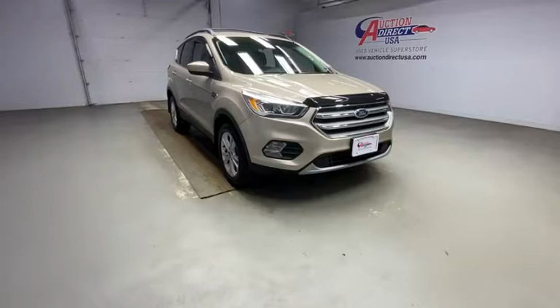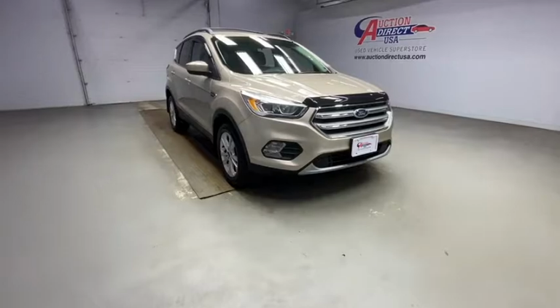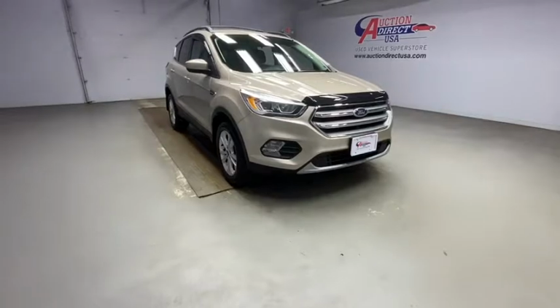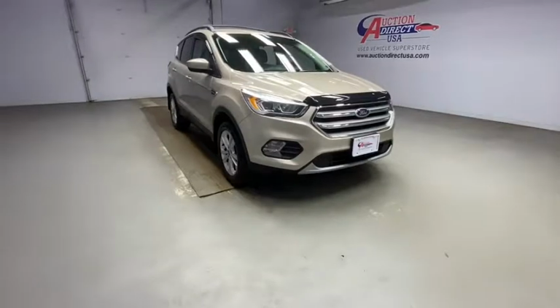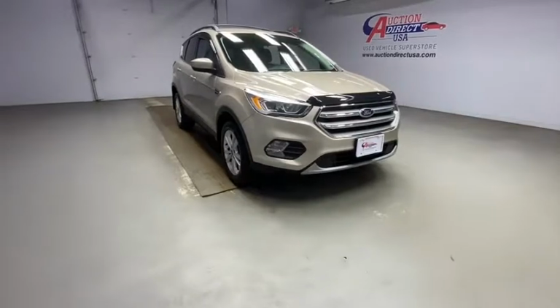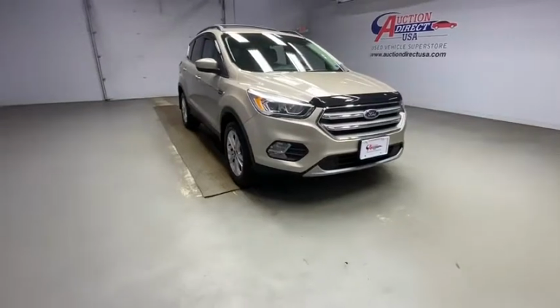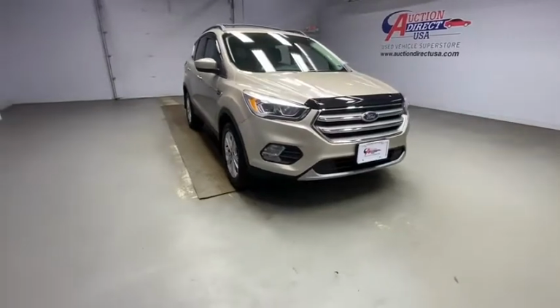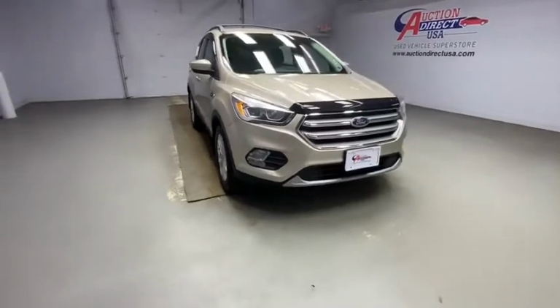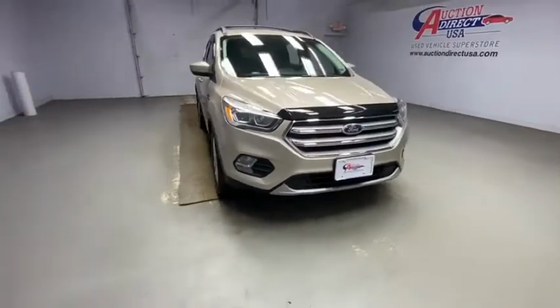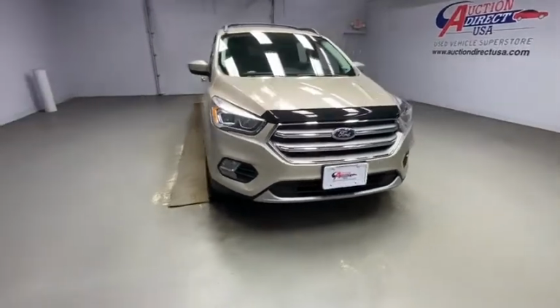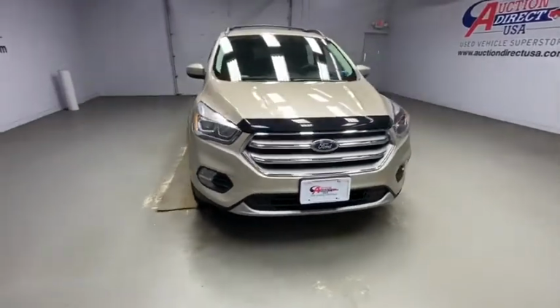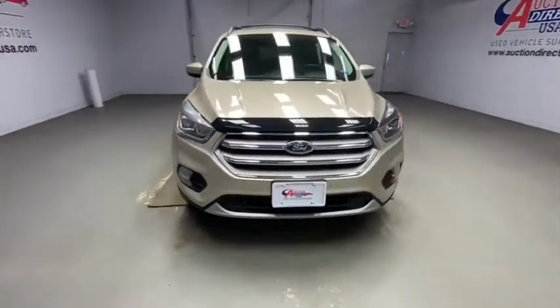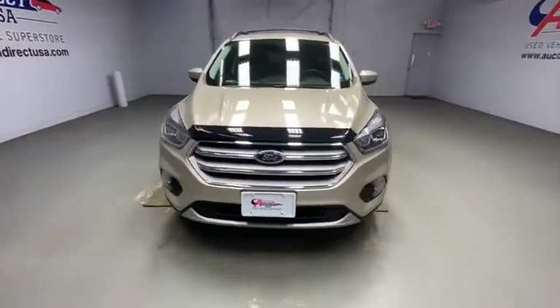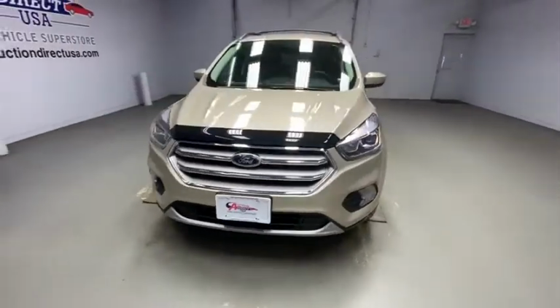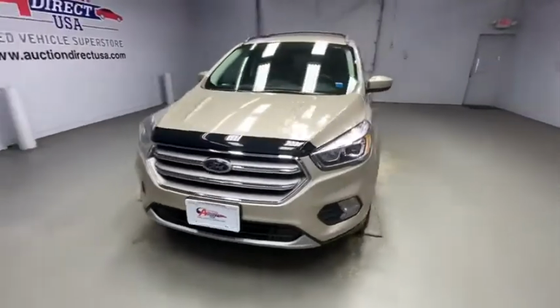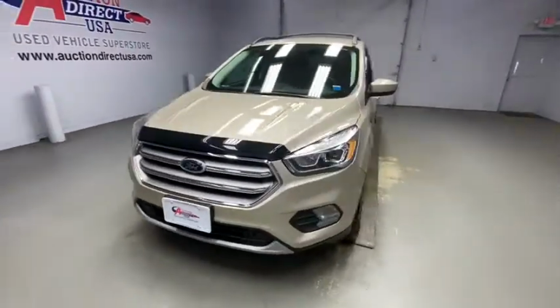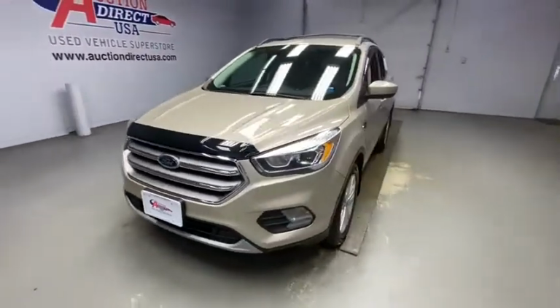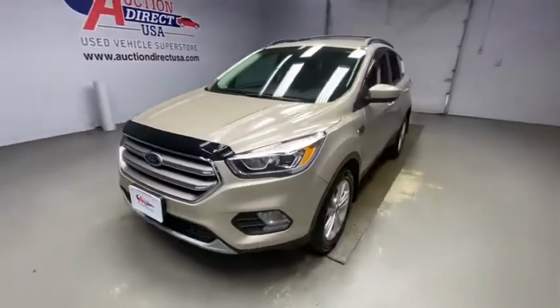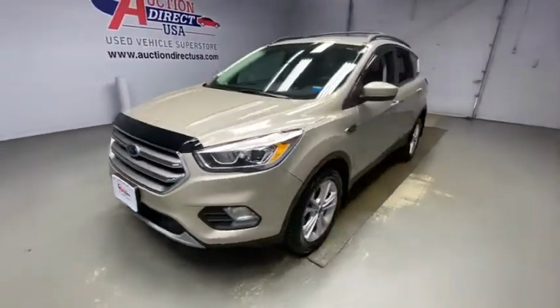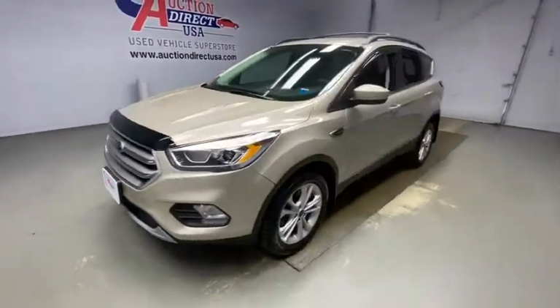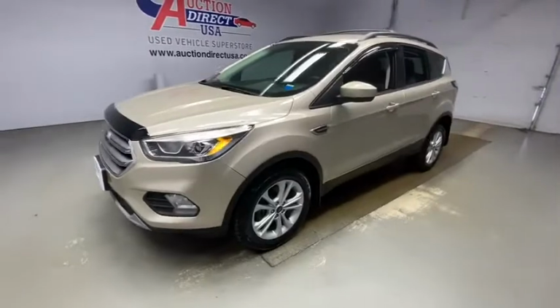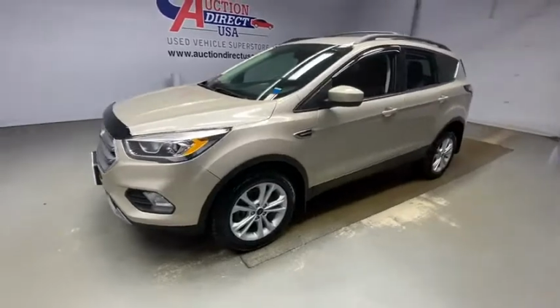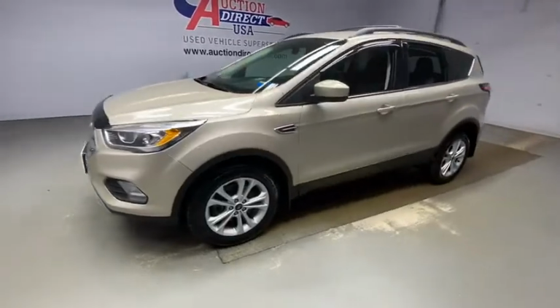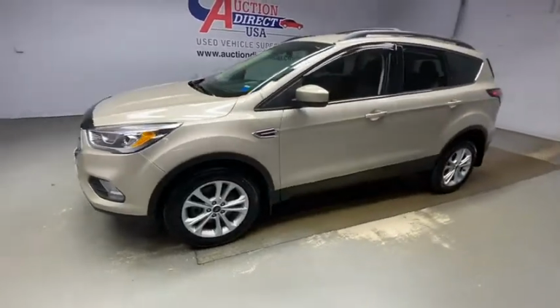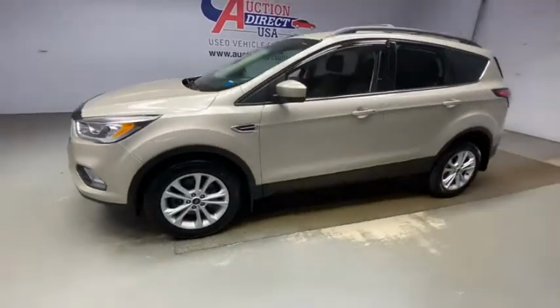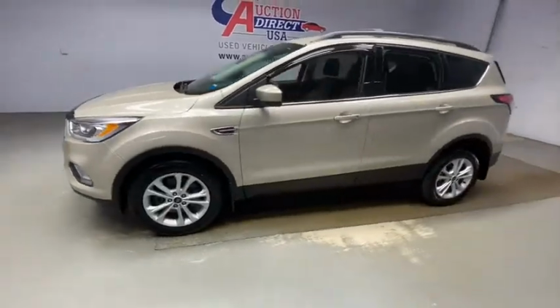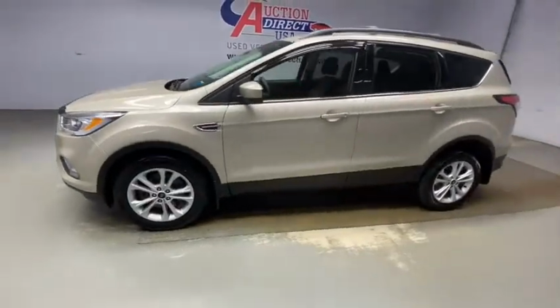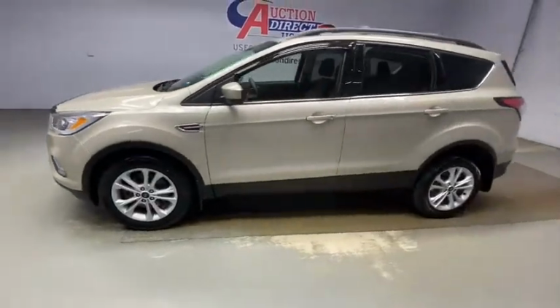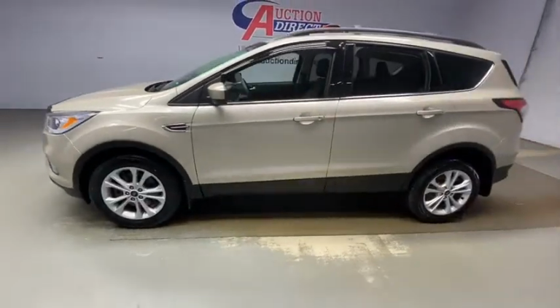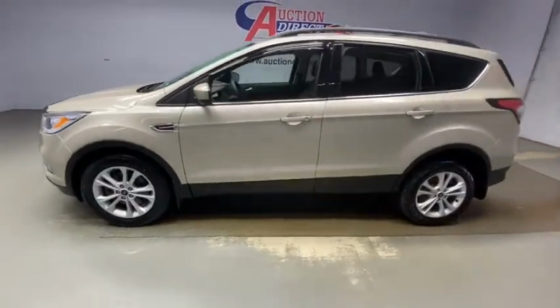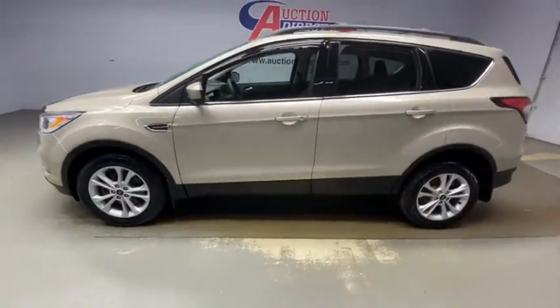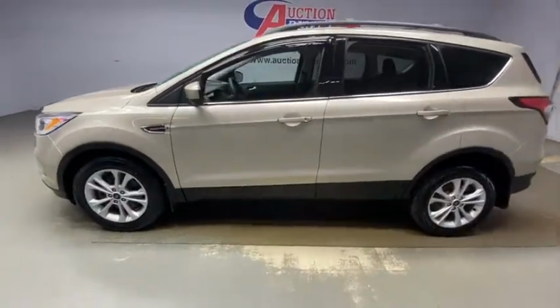Make a great choice today with the 2017 Ford Escape. Gas engines flex, tow, sip and go with Ford Escape.